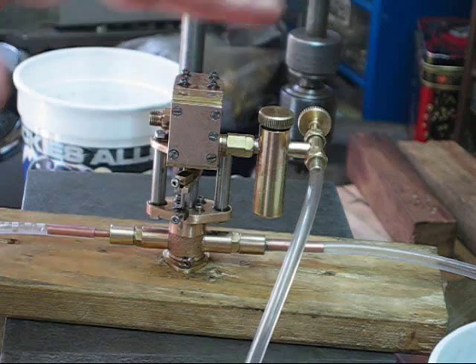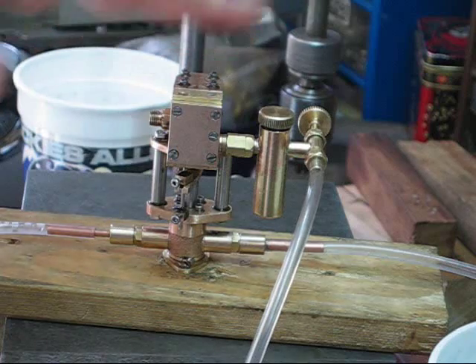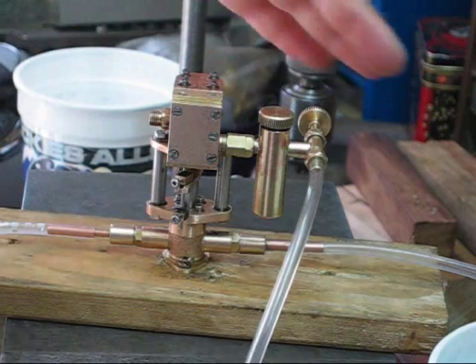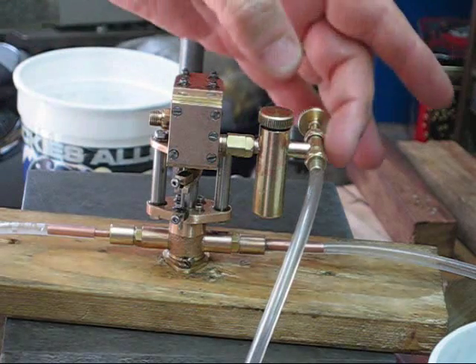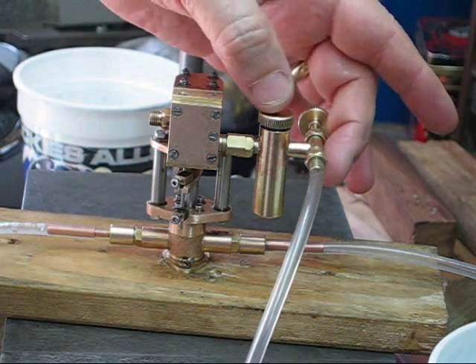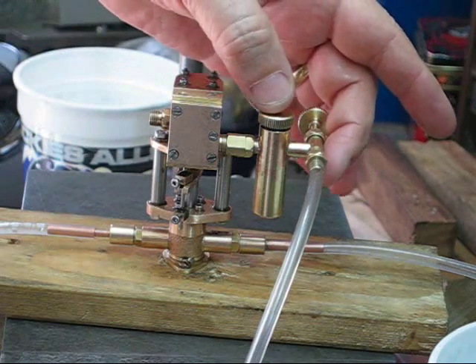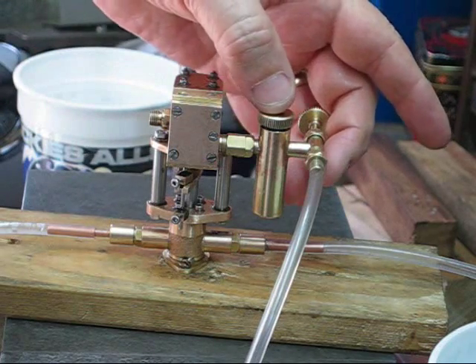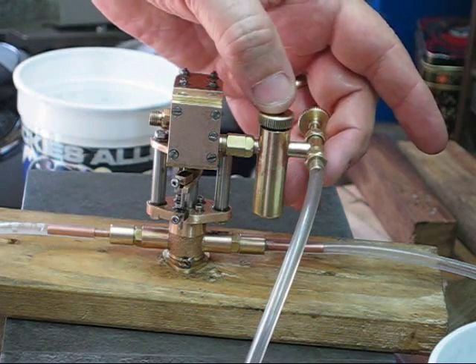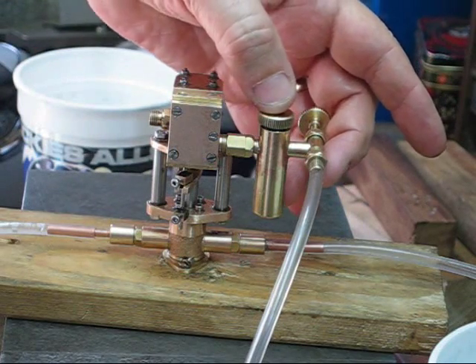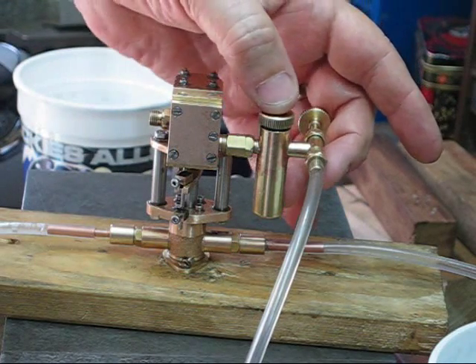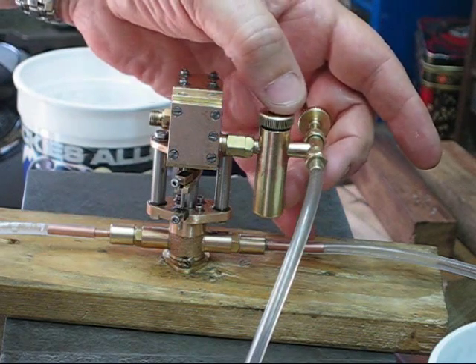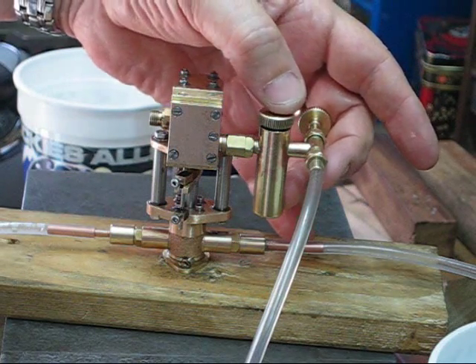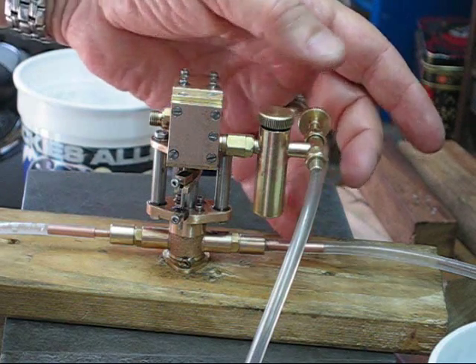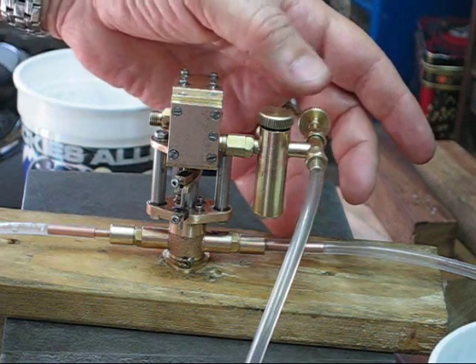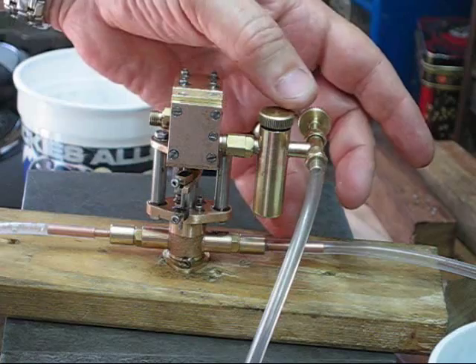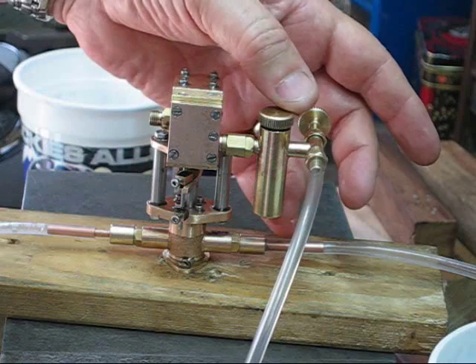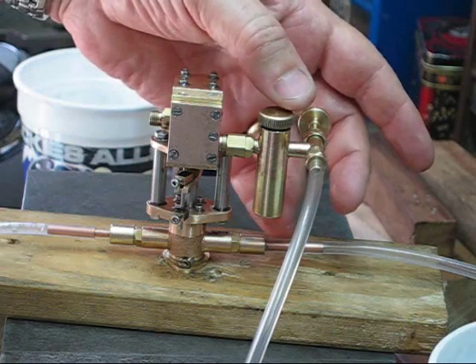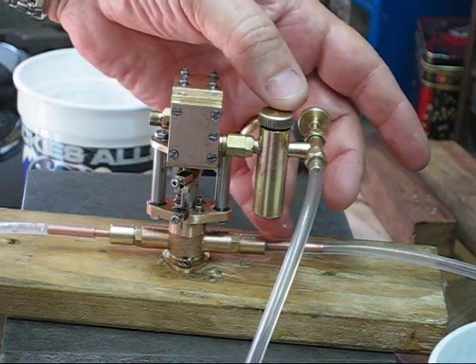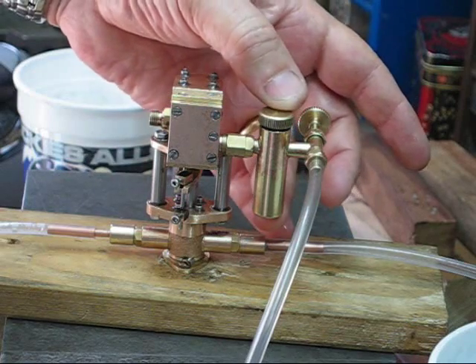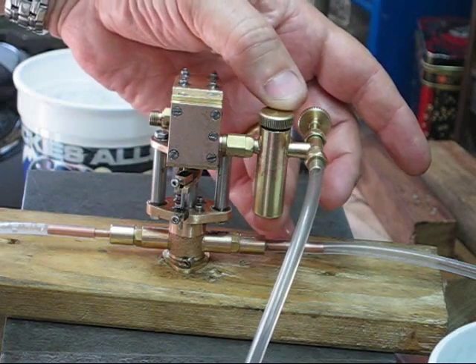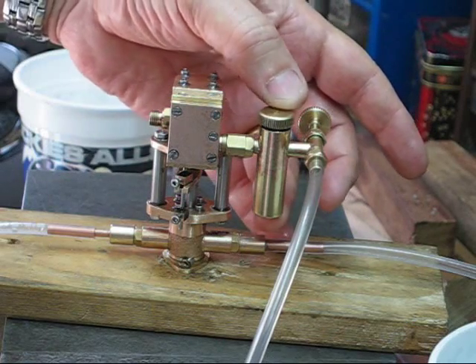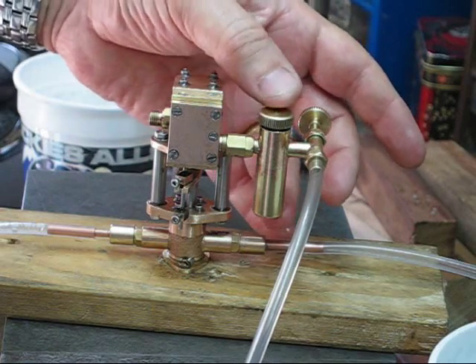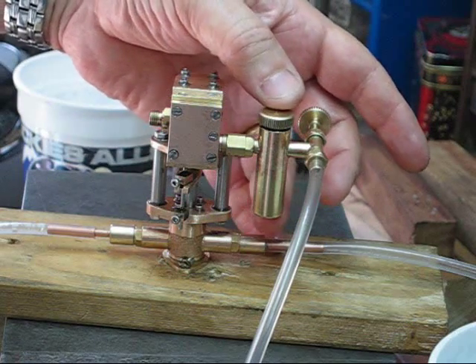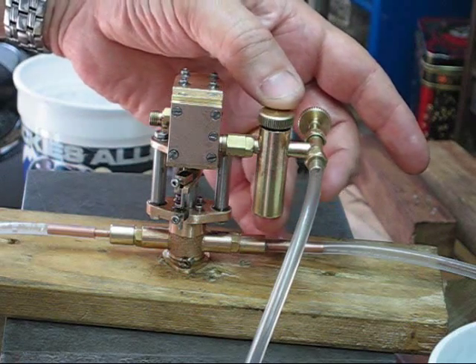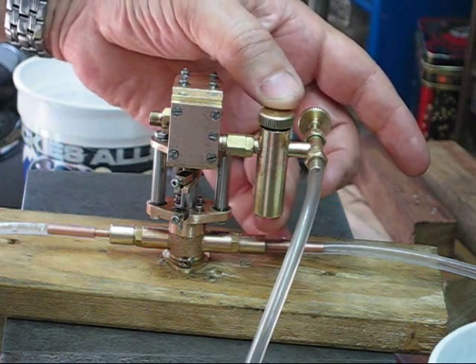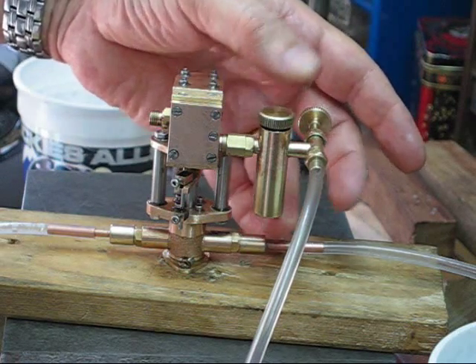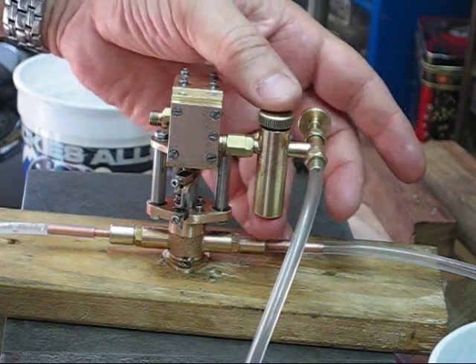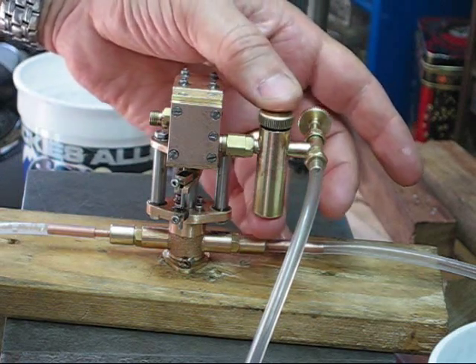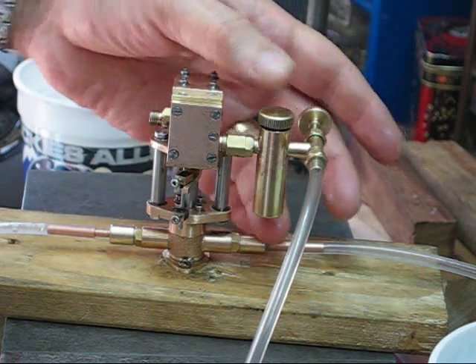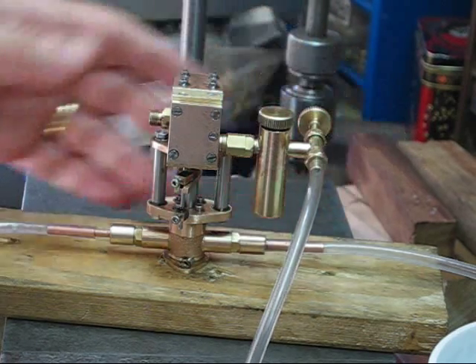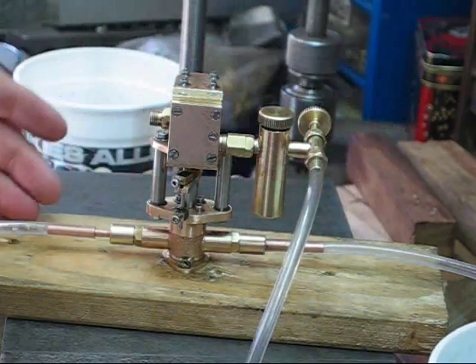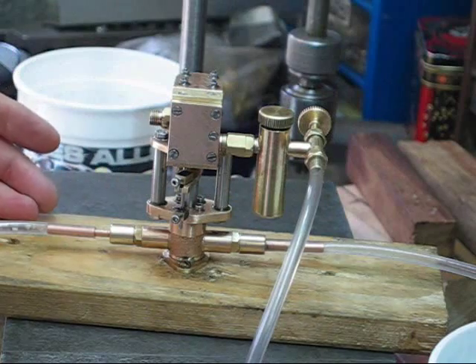On this here is a nice little displacement lubricator that my friends supplied to actually use it. It's a commercially built lubricator.